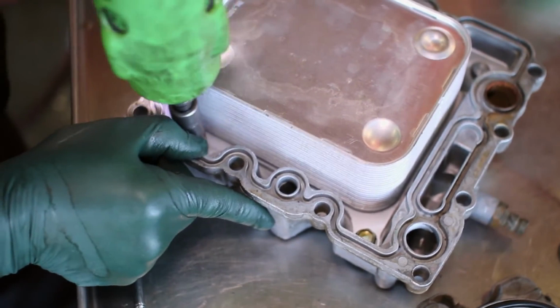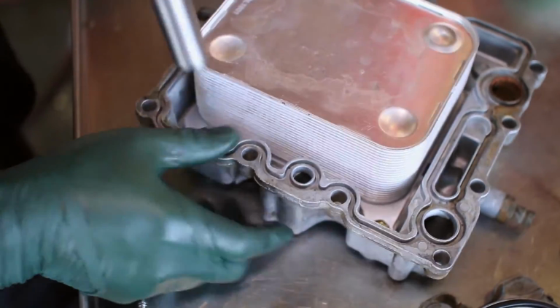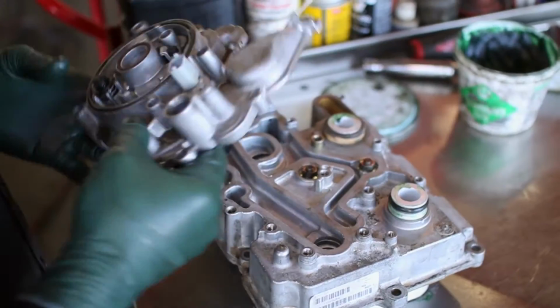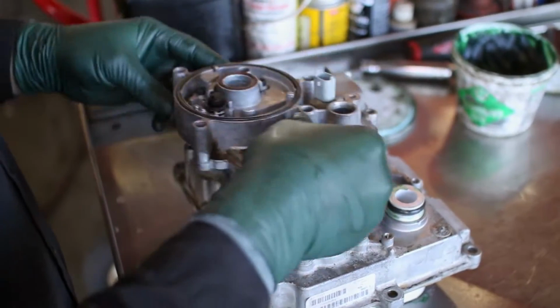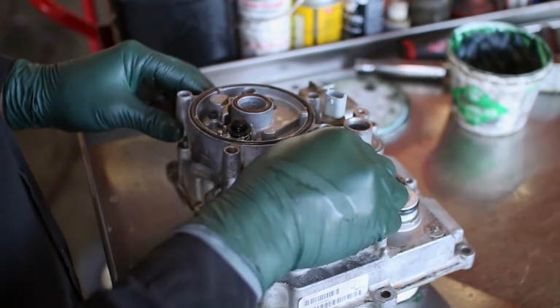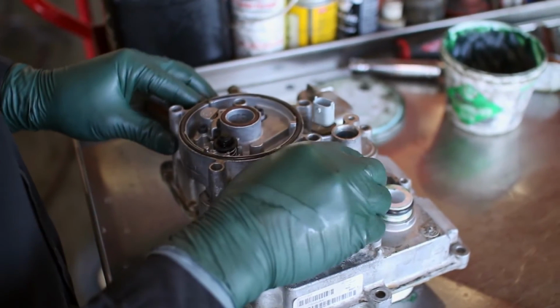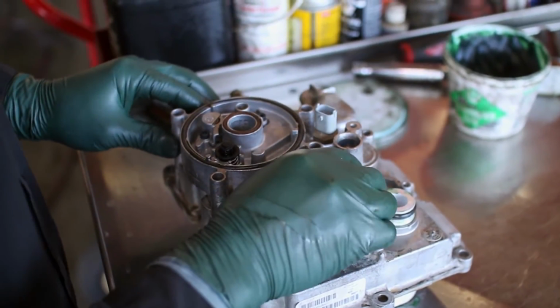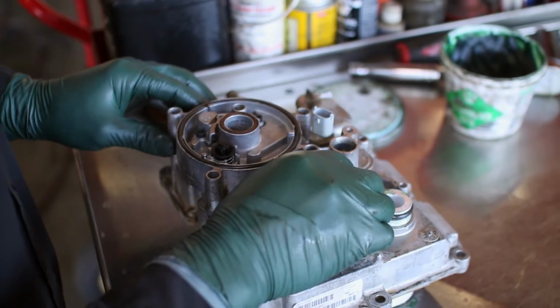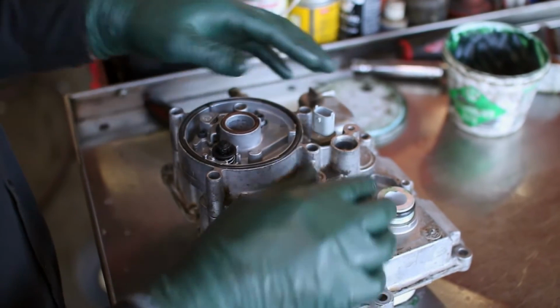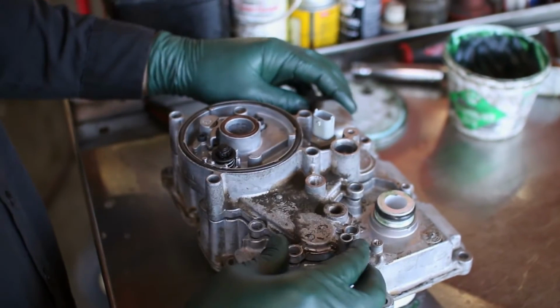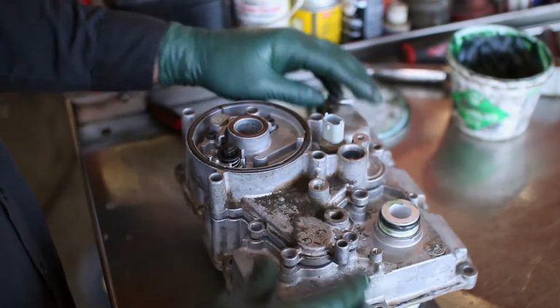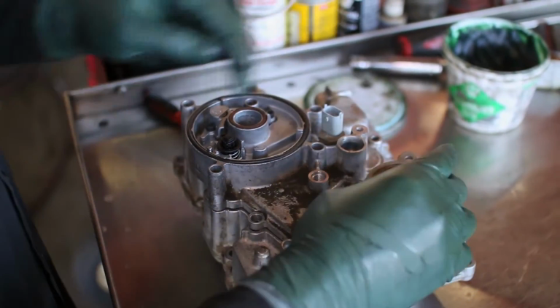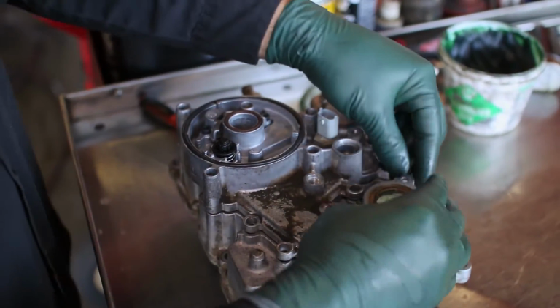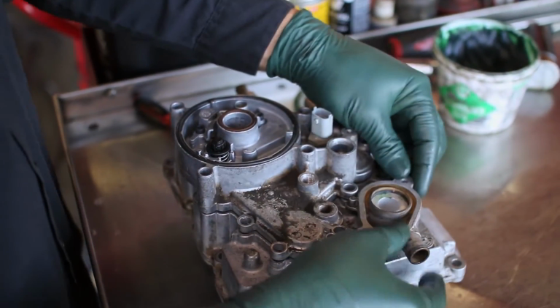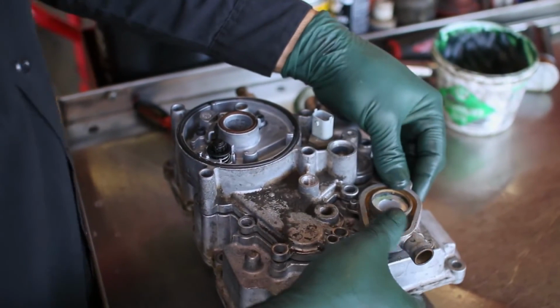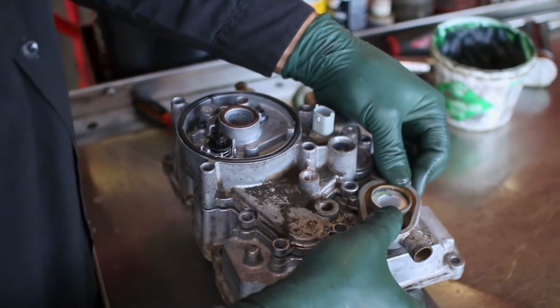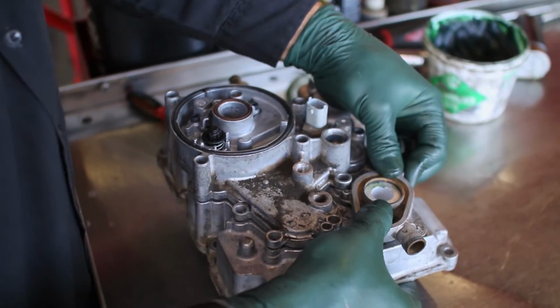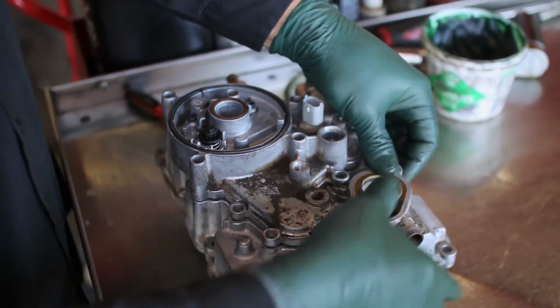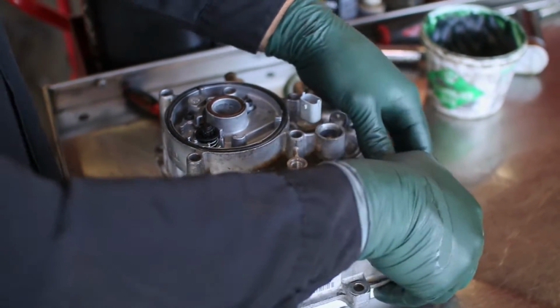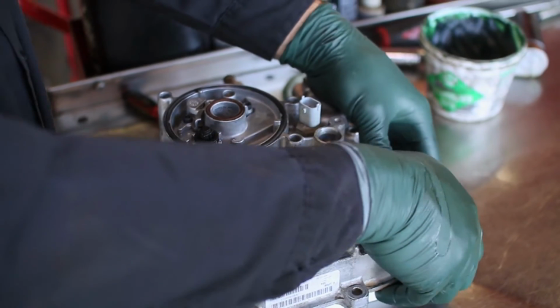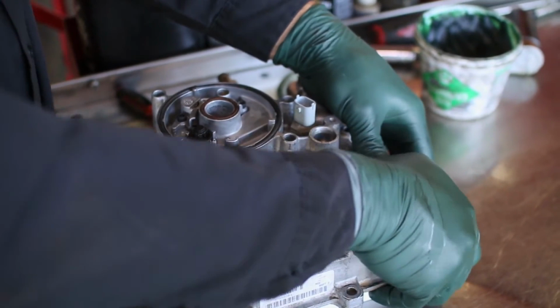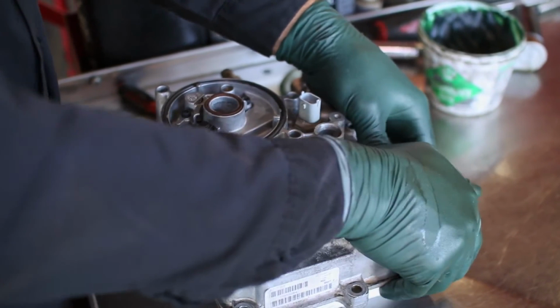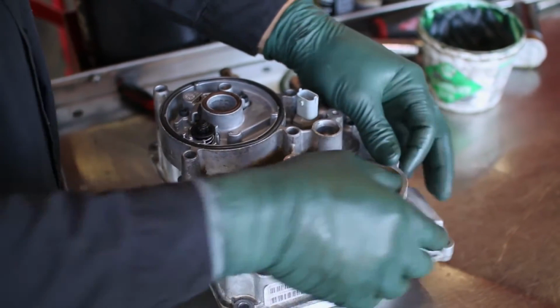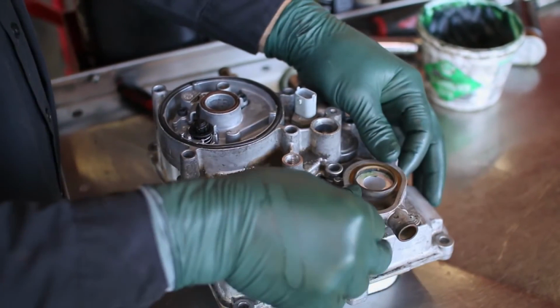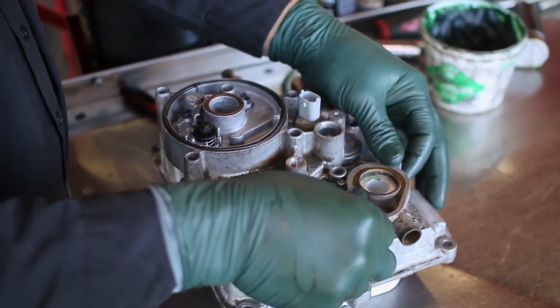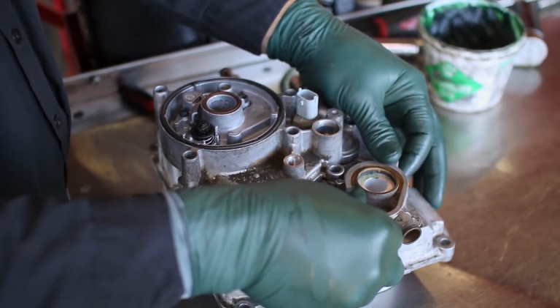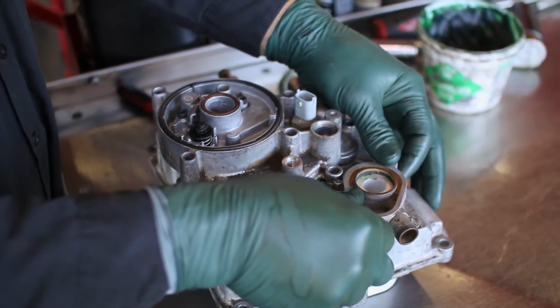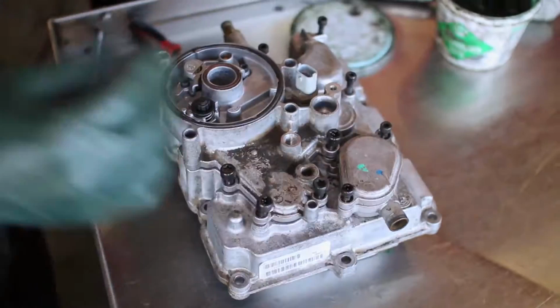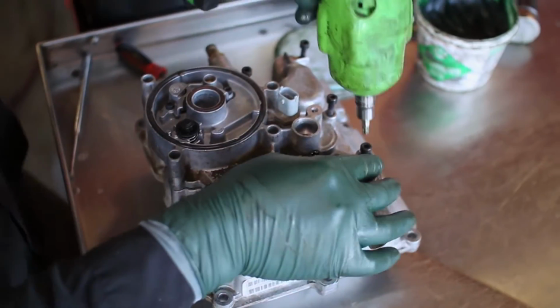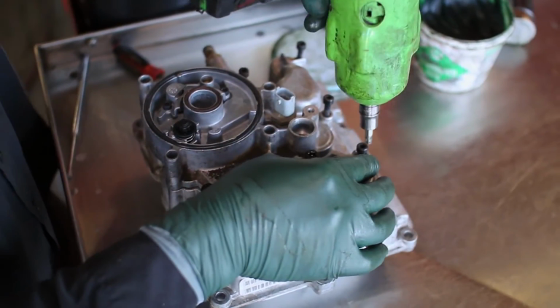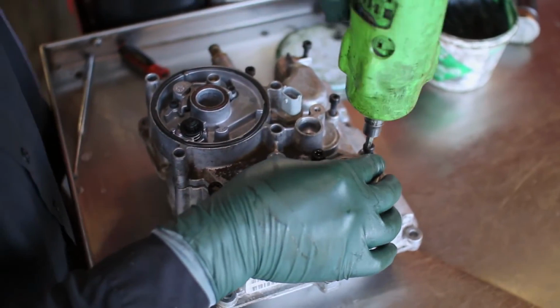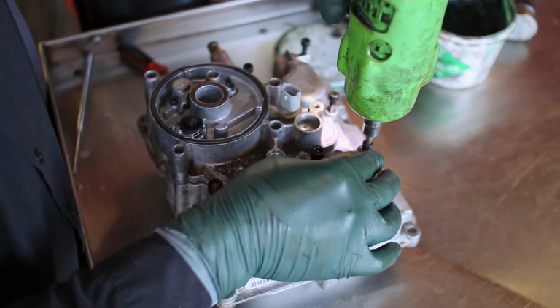Replace the oil filter mounting assembly on the cooler cover, along with the EGR coolant supply cover. Replace the bolts in both of these pieces and tighten to spec.